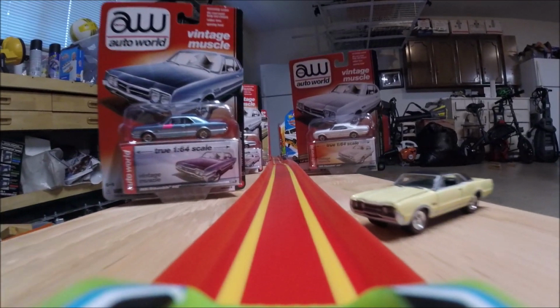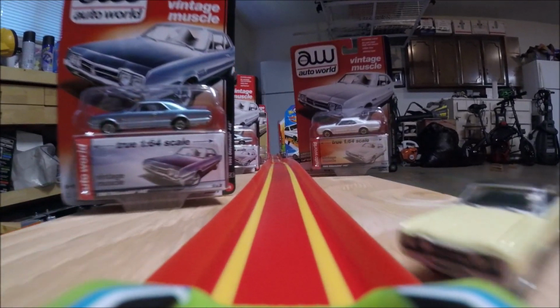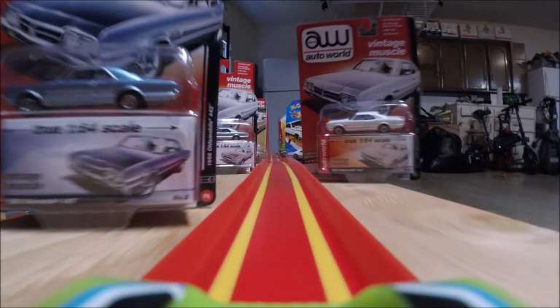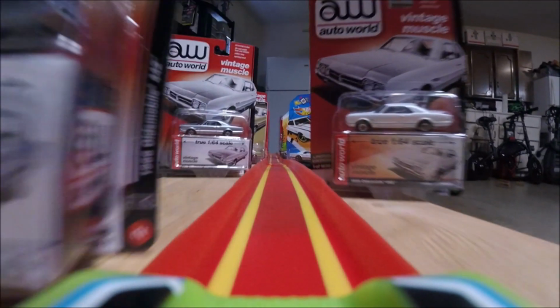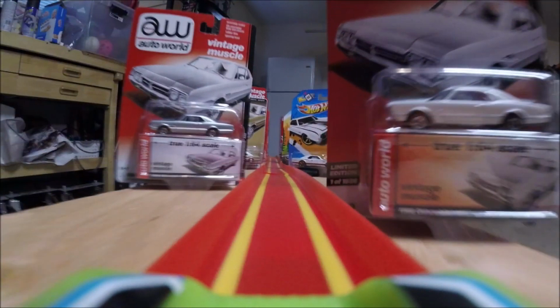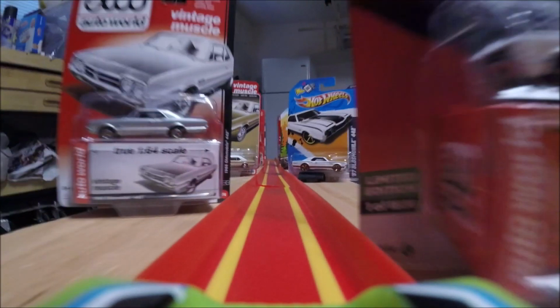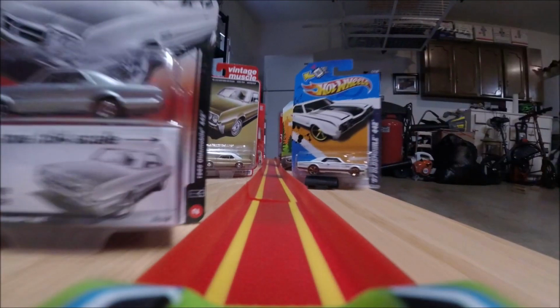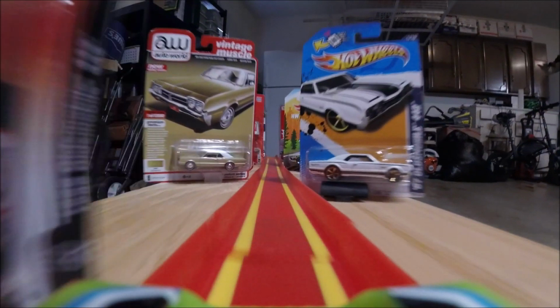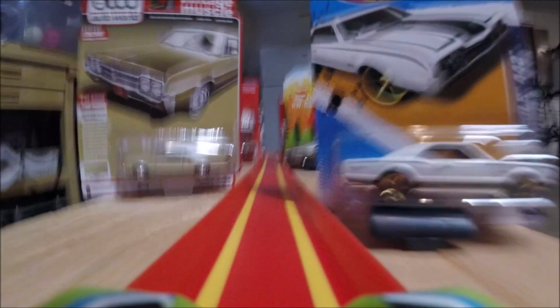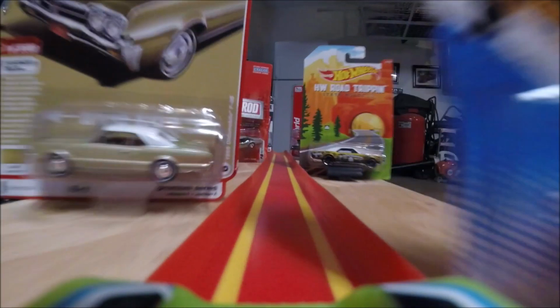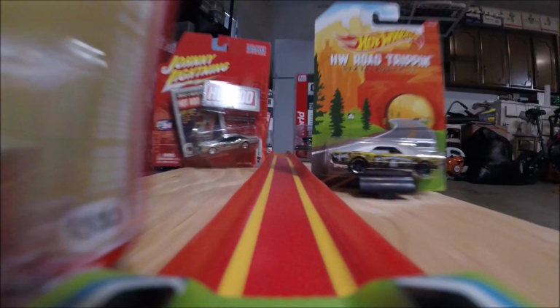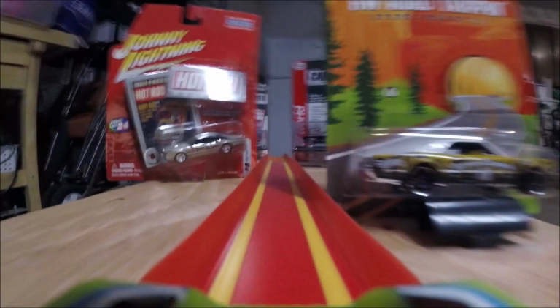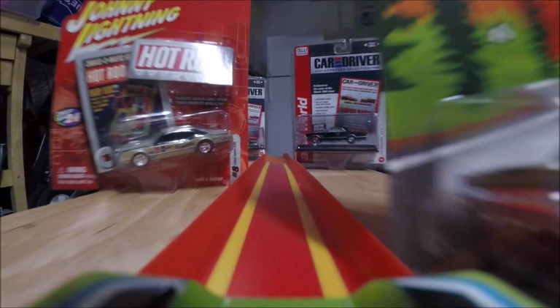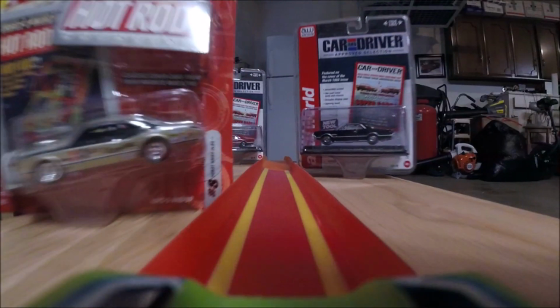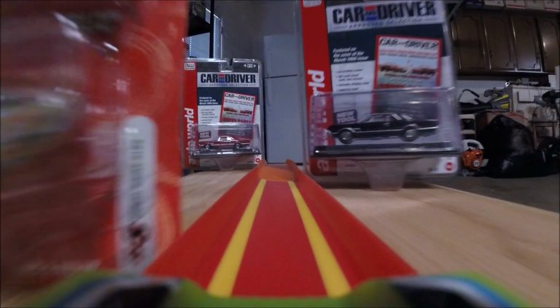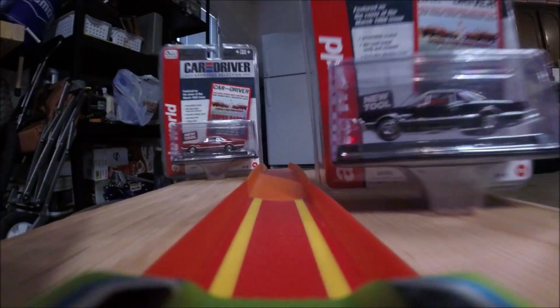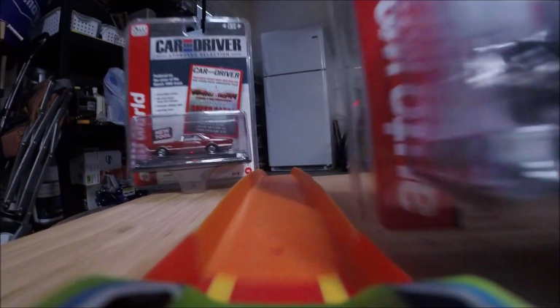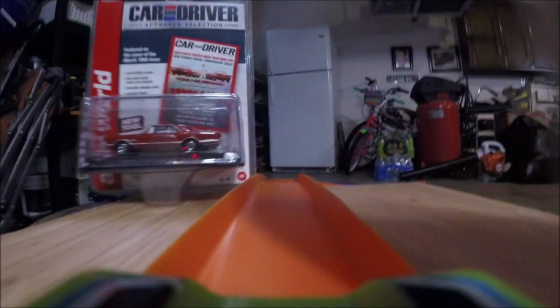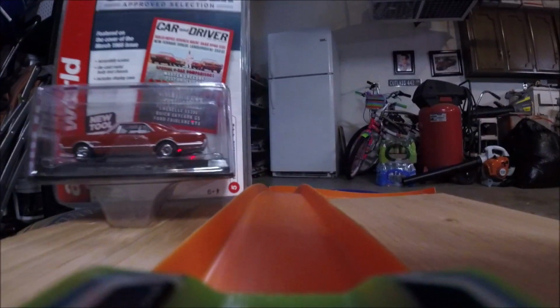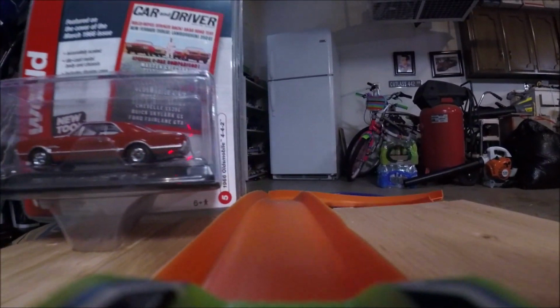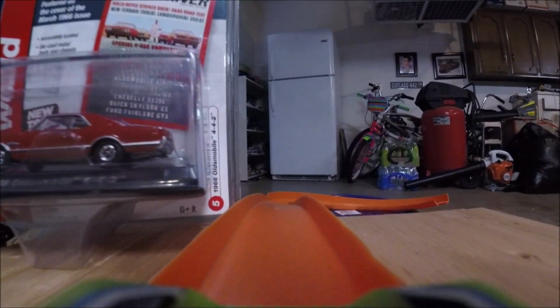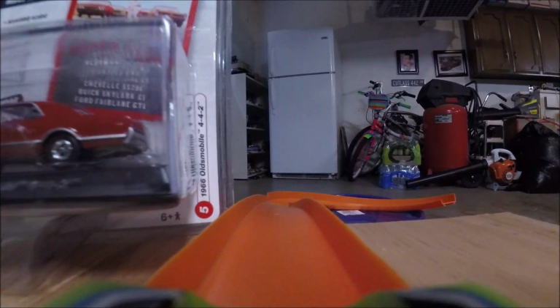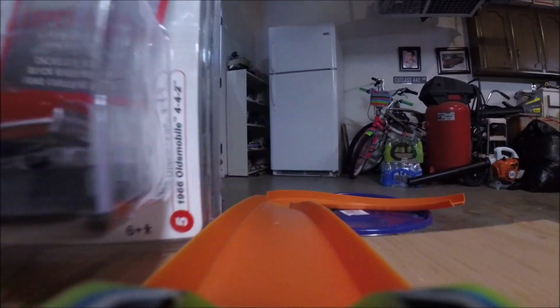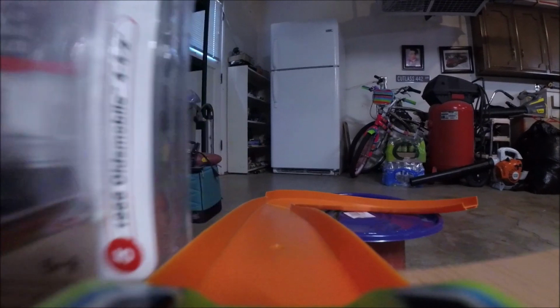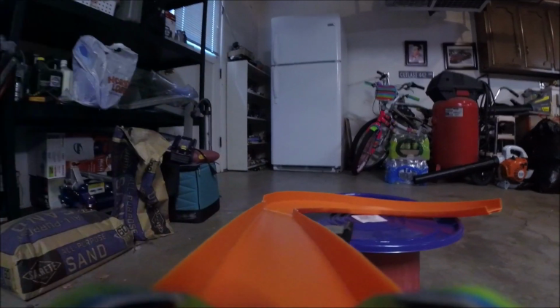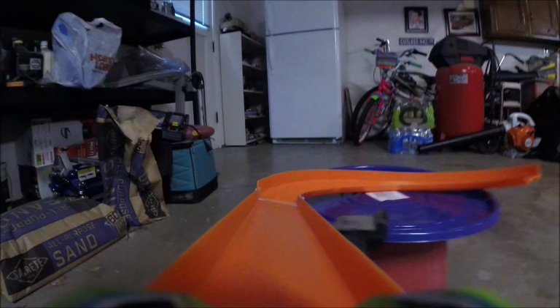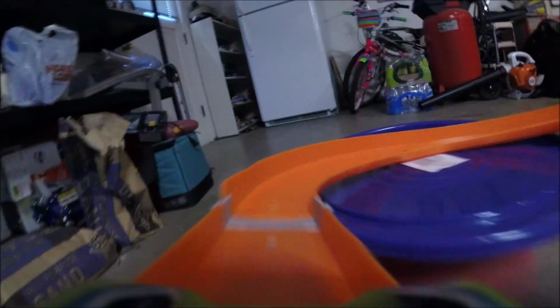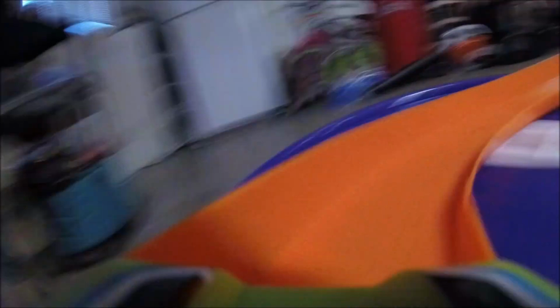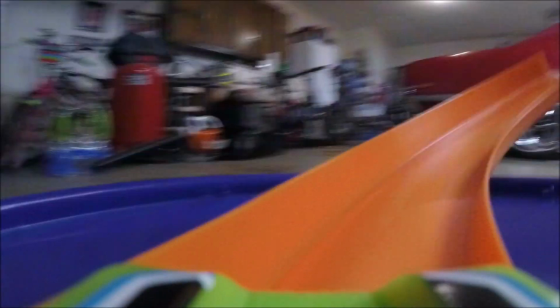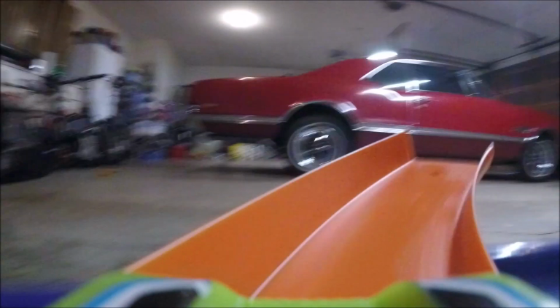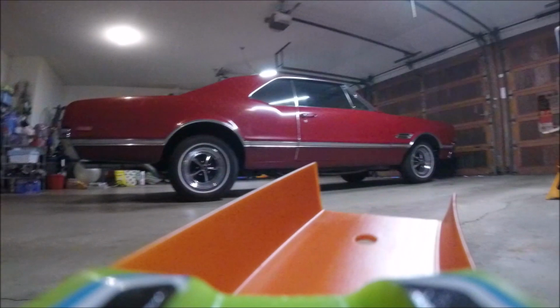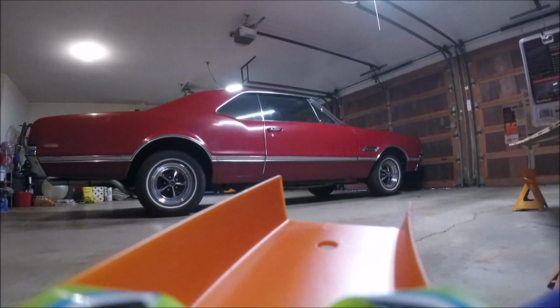Sometimes you know exactly which car you want. You read about it, collect the Hot Wheels, search the ads, scroll through Bring a Trailer every day, read the forums, and then you buy it.